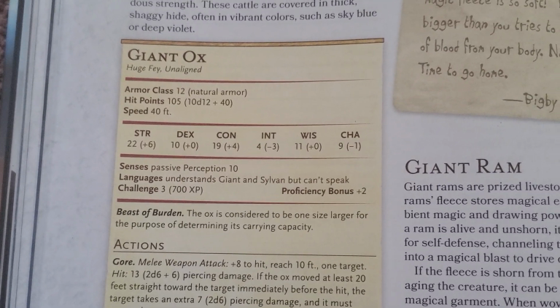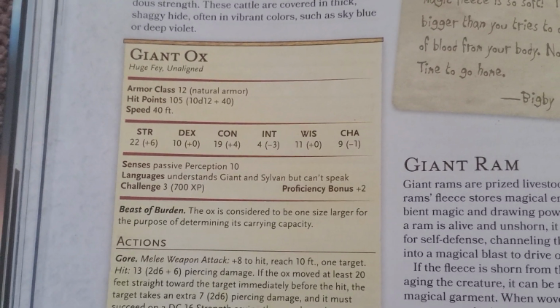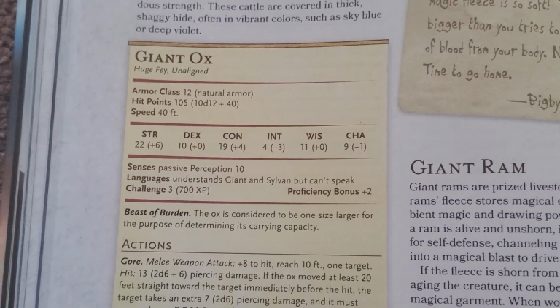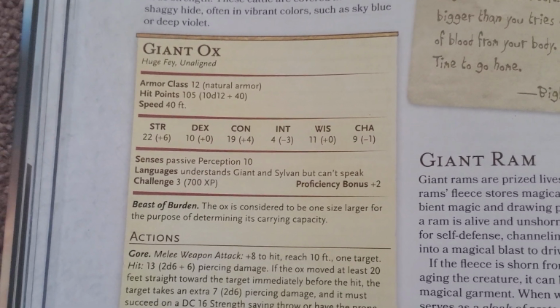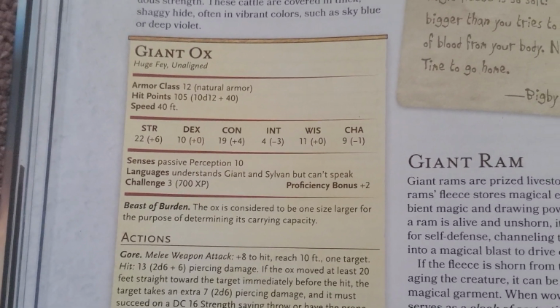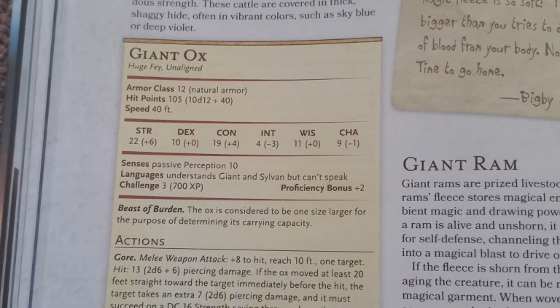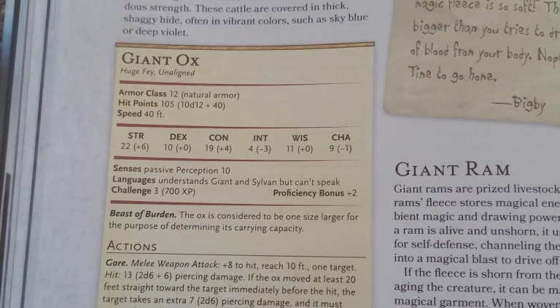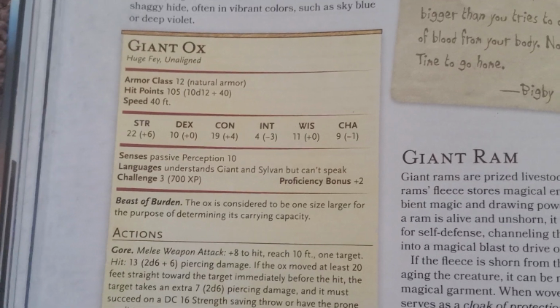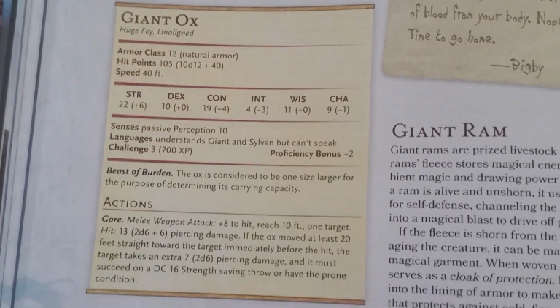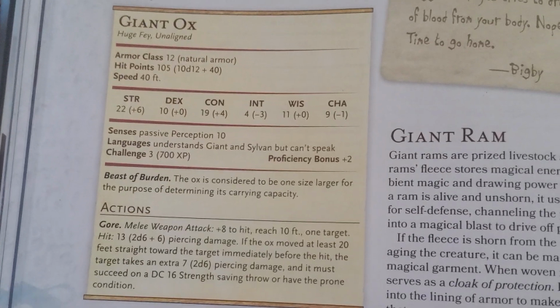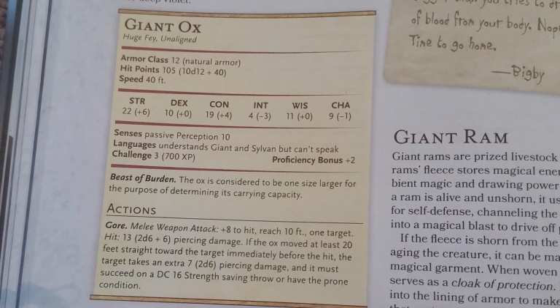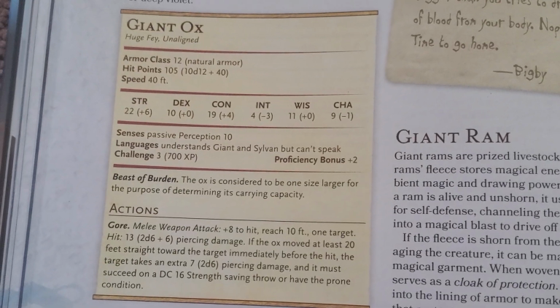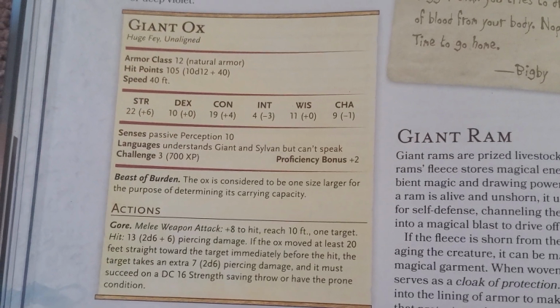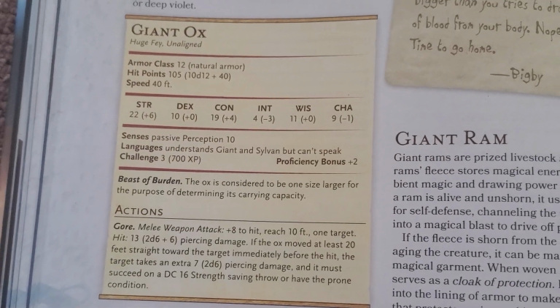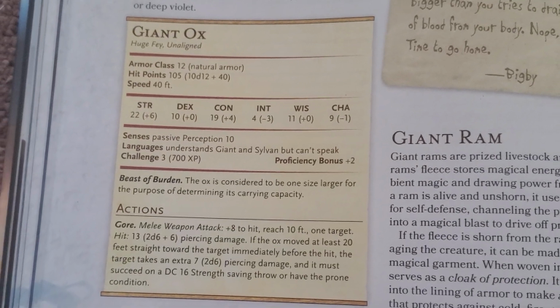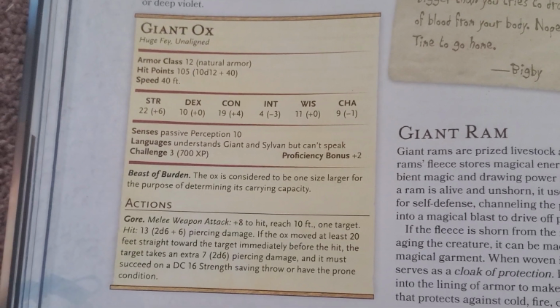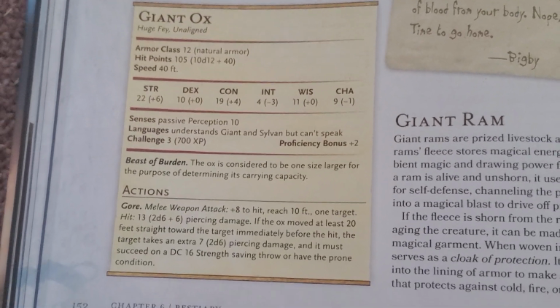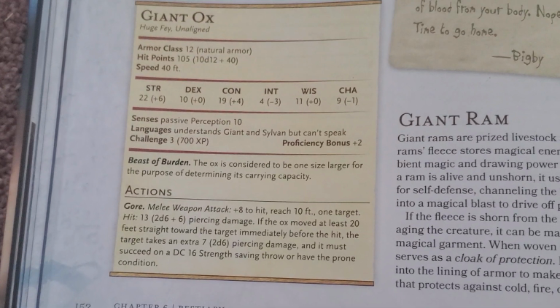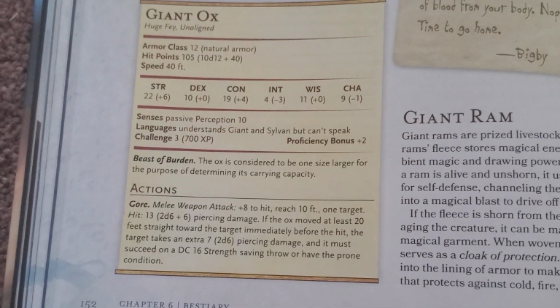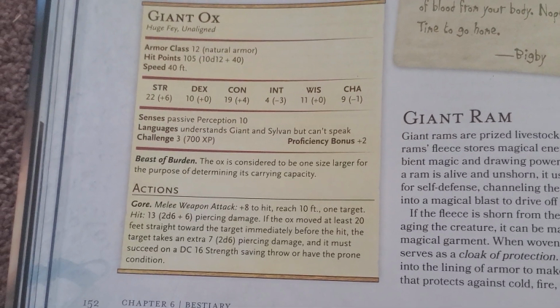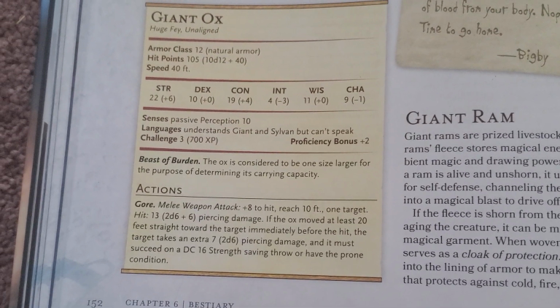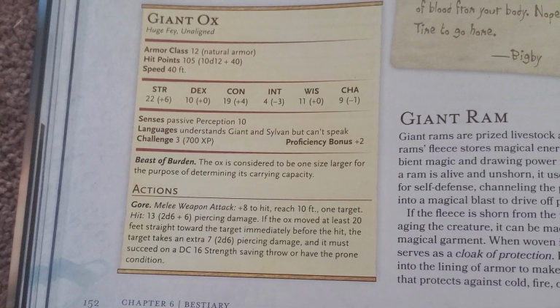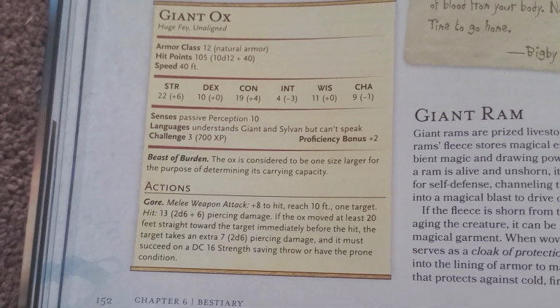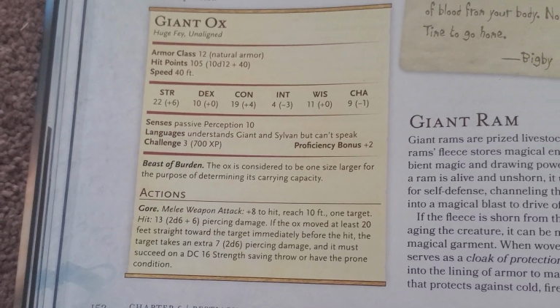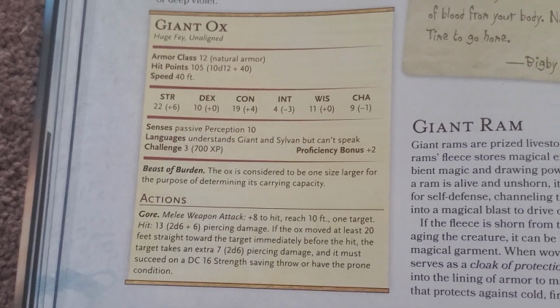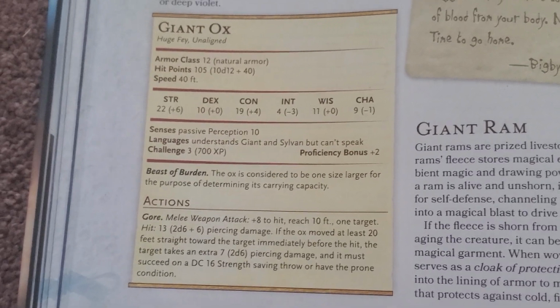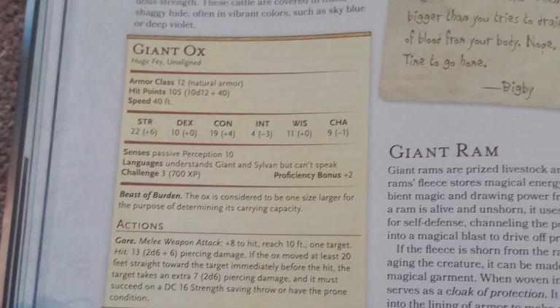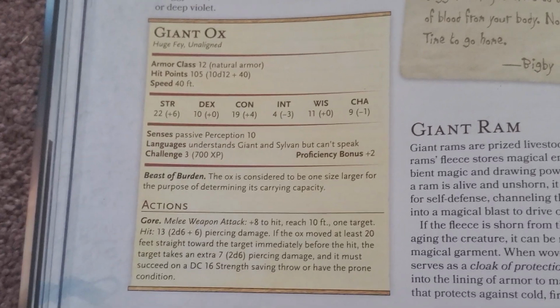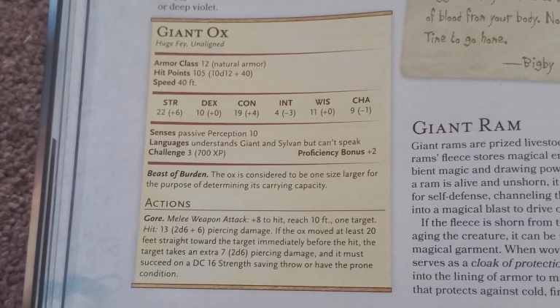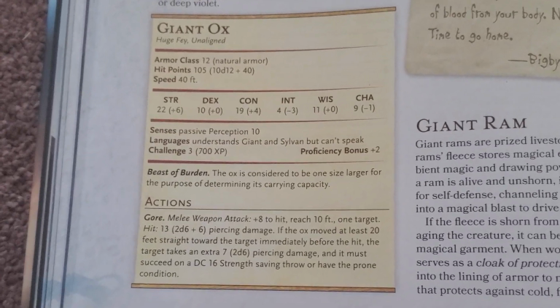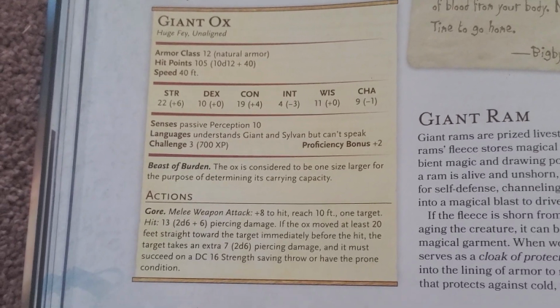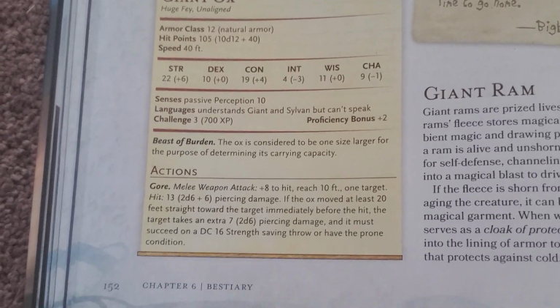Their strength is actually 22, which is pretty good. They also have a CR 3, as well as the Beast of Burden trait, so they can actually travel with extra carrying capacity.